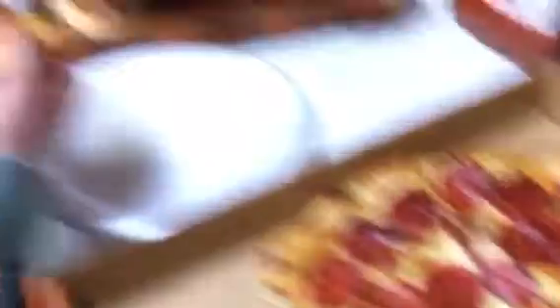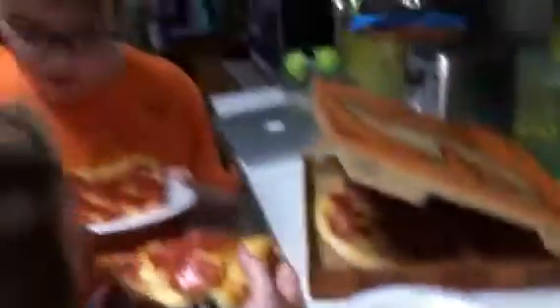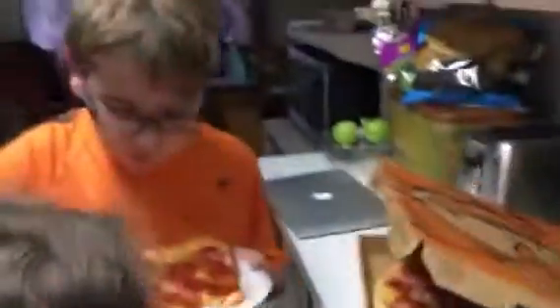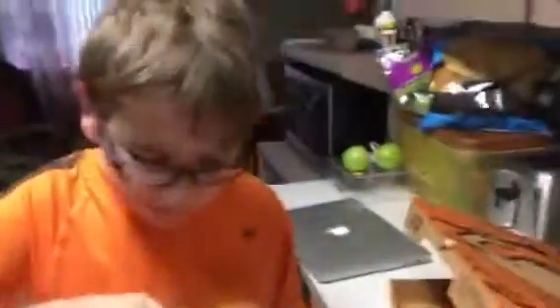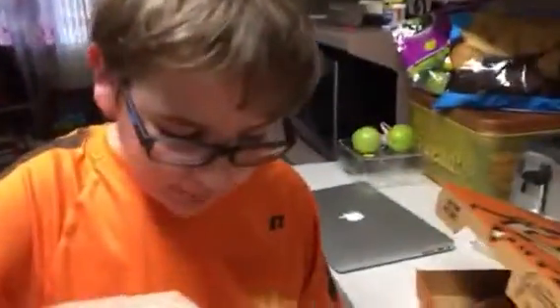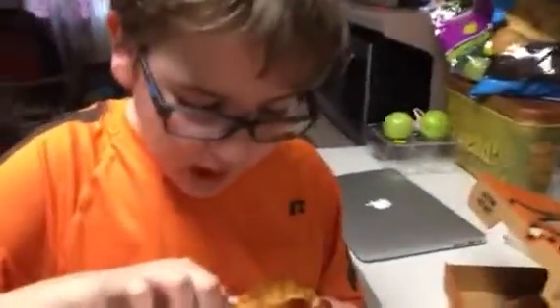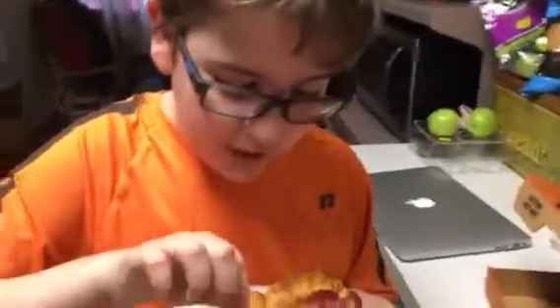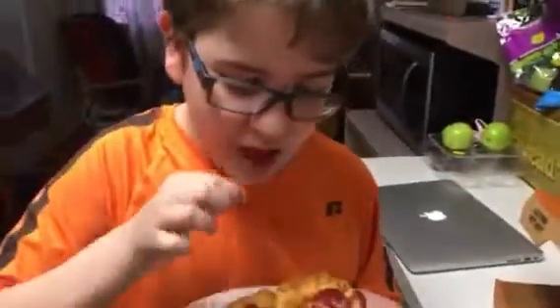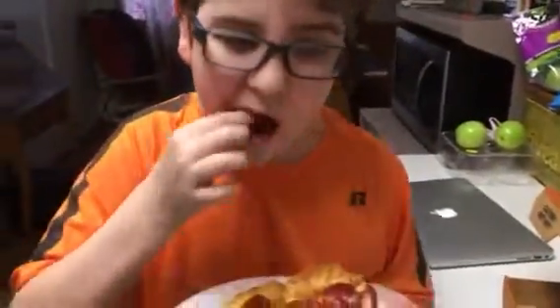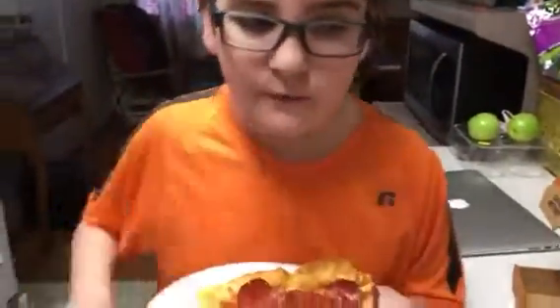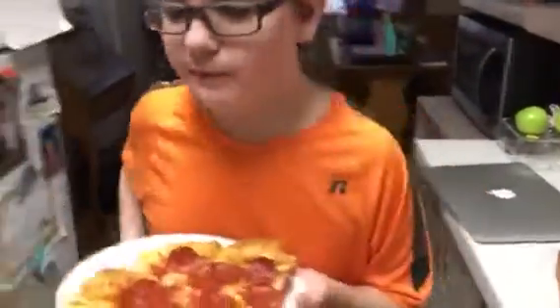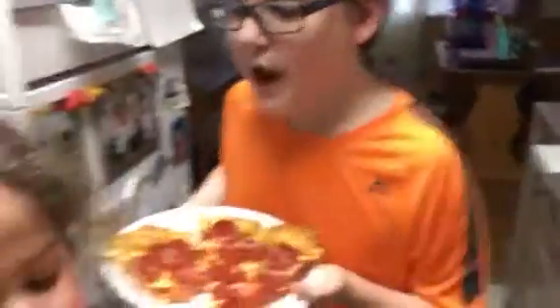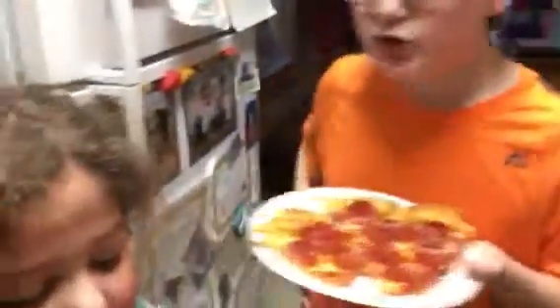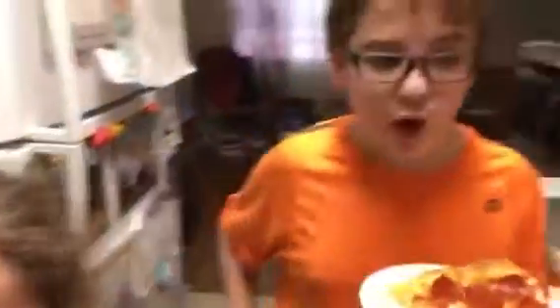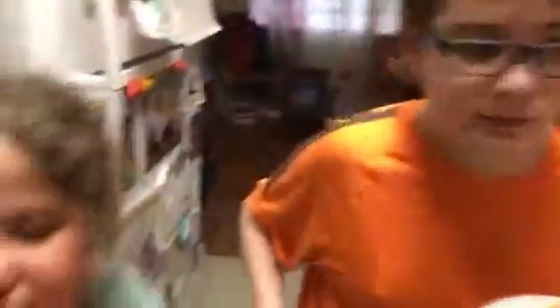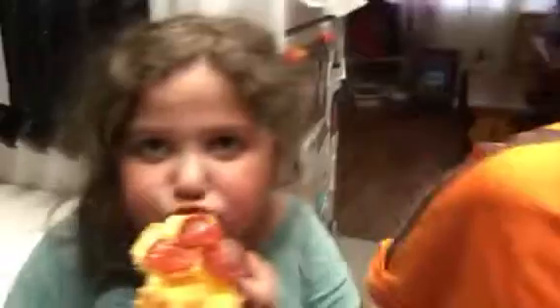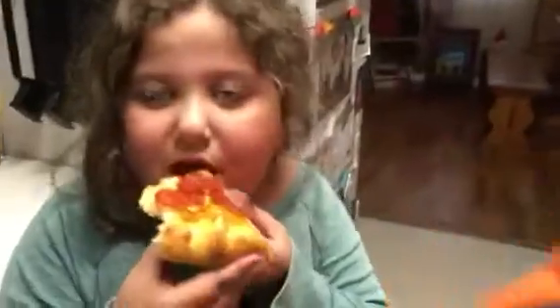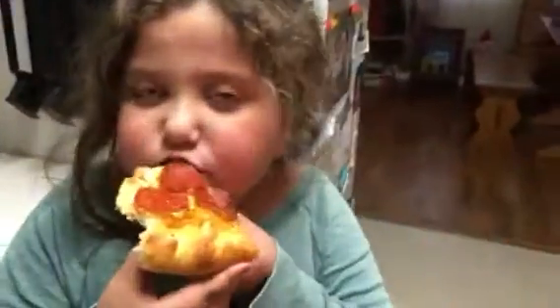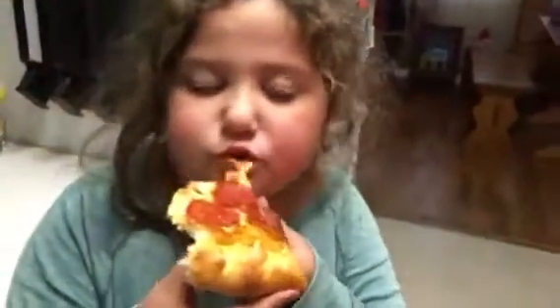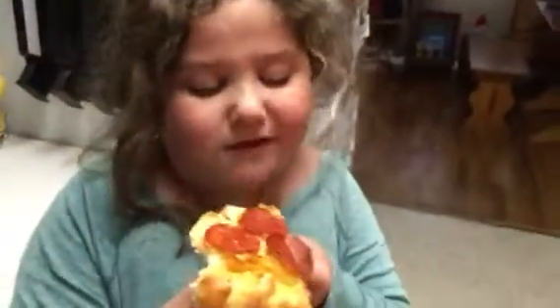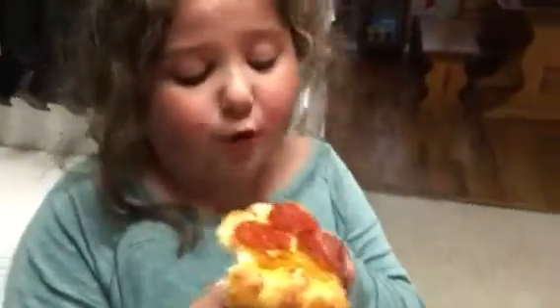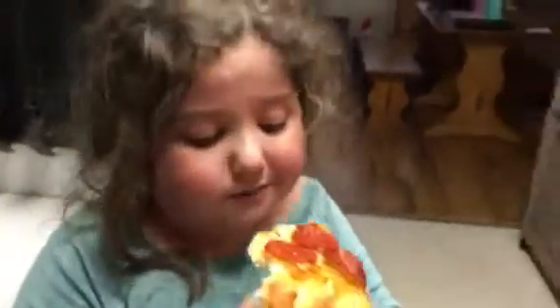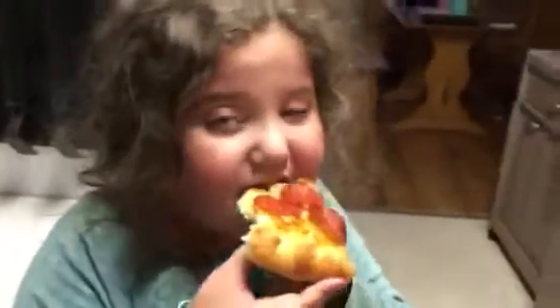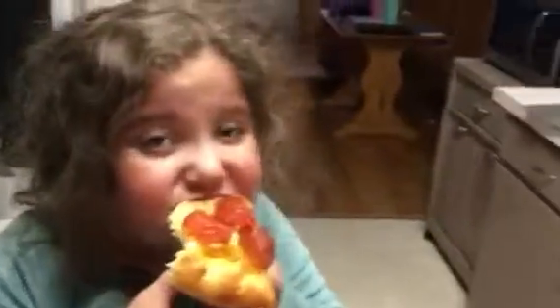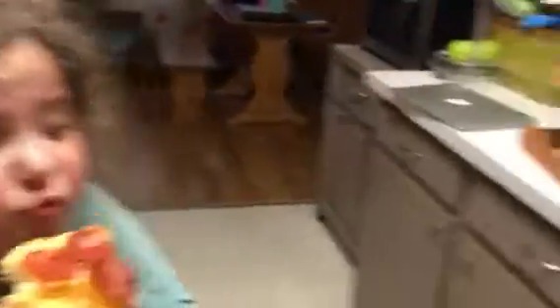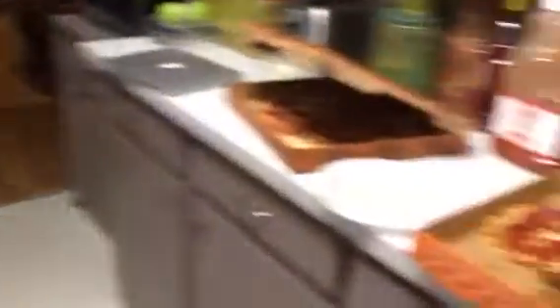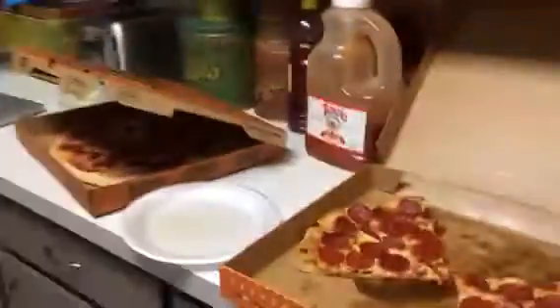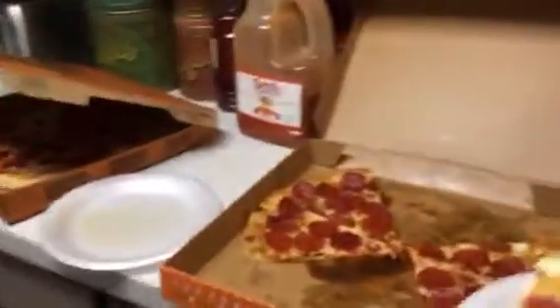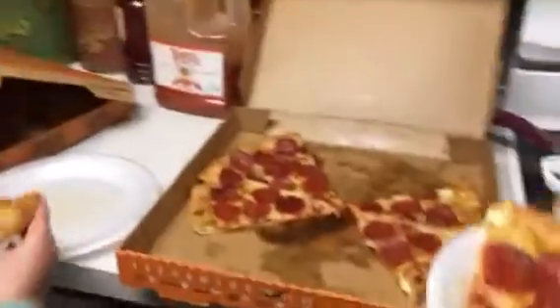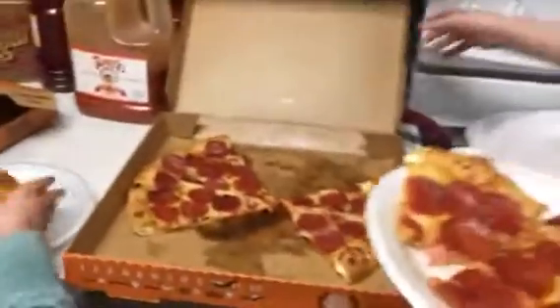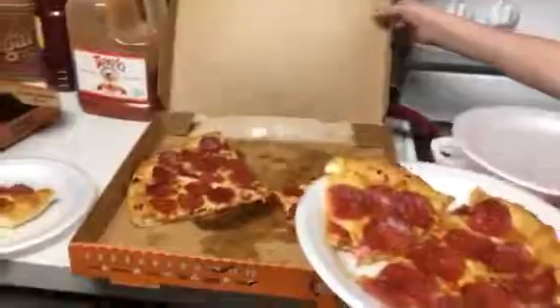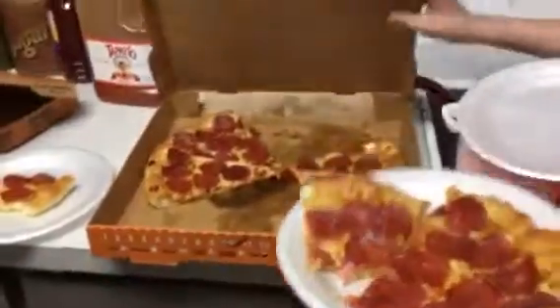Honest opinions — what do you think? I love it, I love it! A little salty though. What do you think? So good, so good! I'm gonna have to agree.